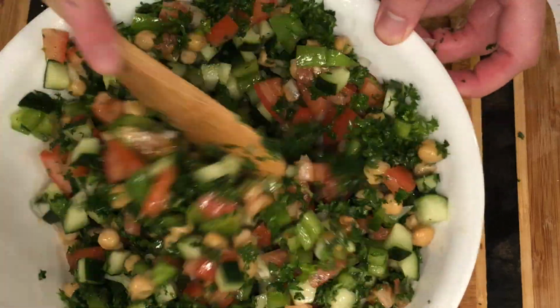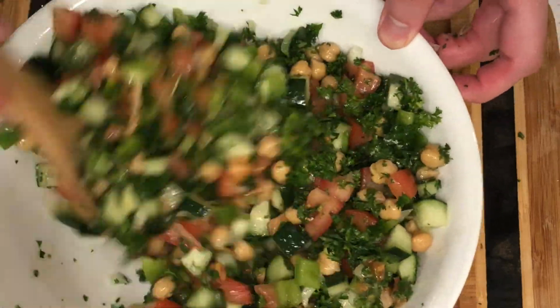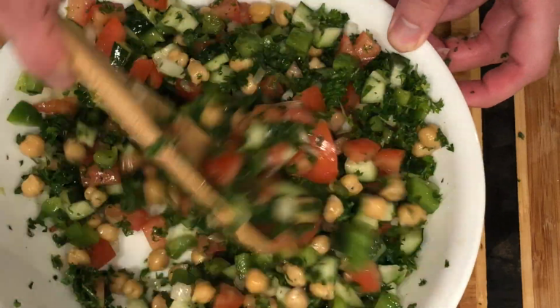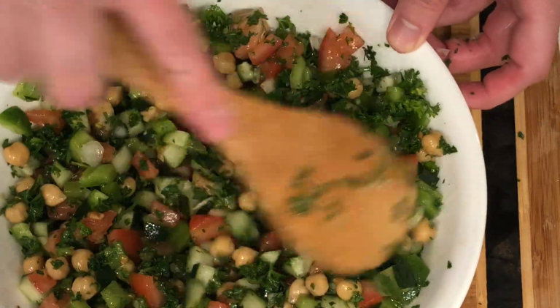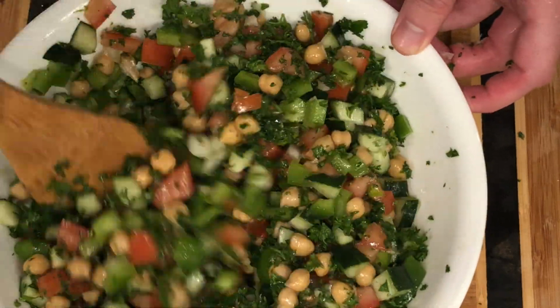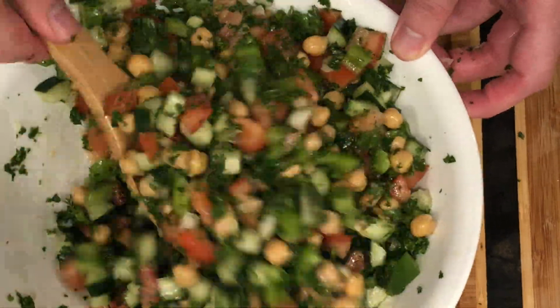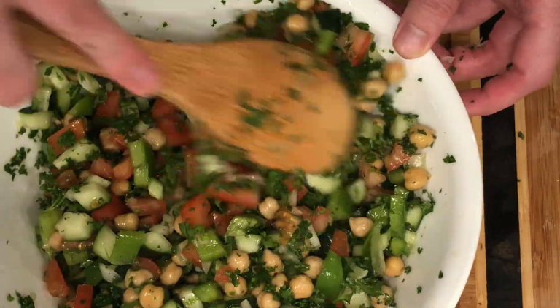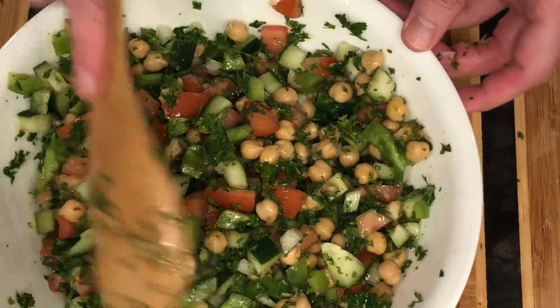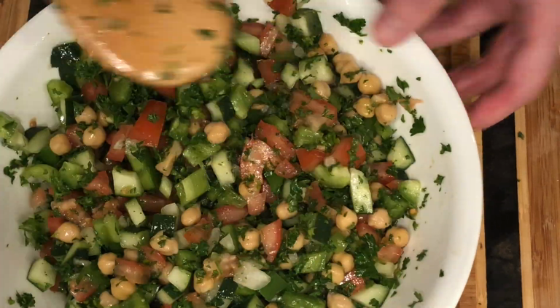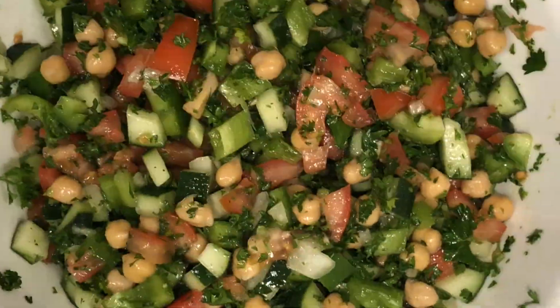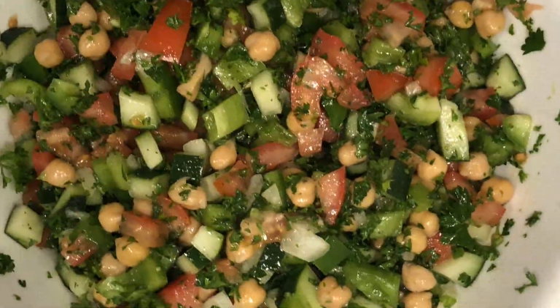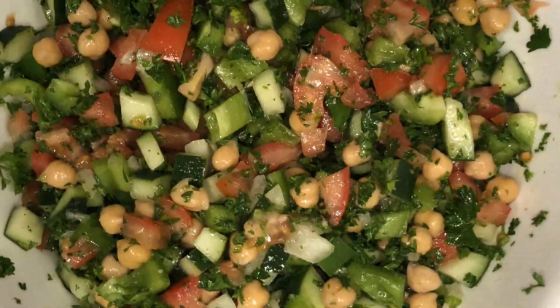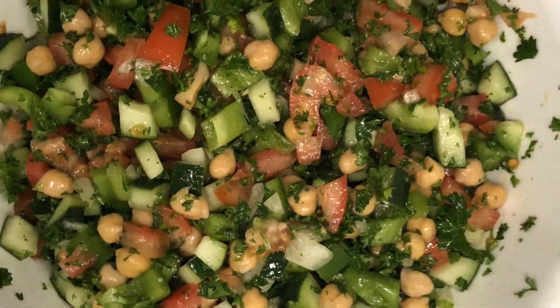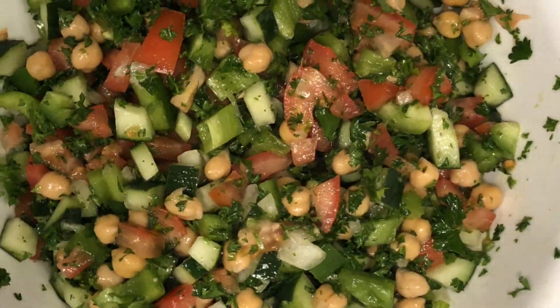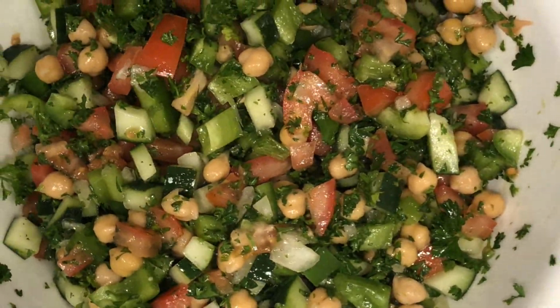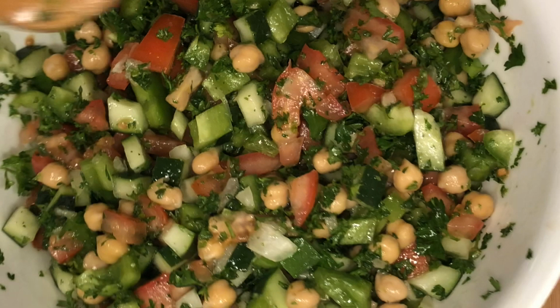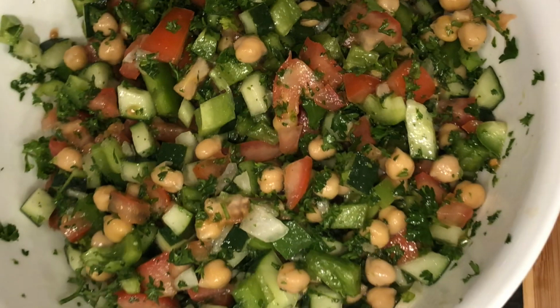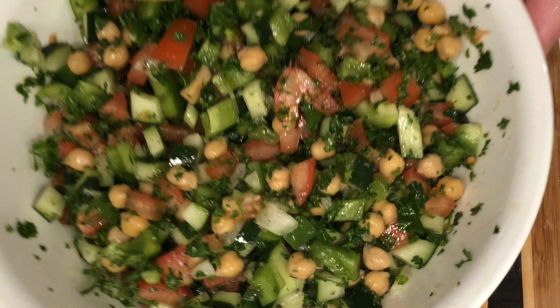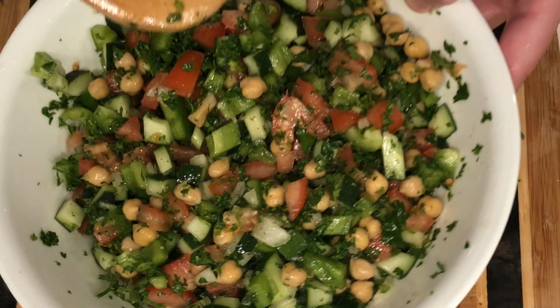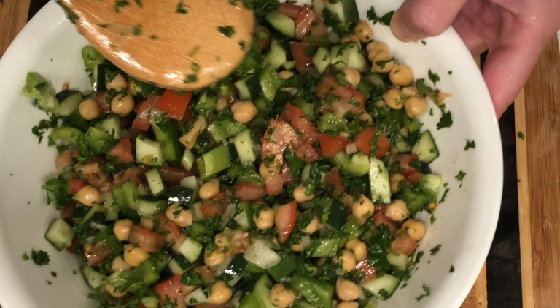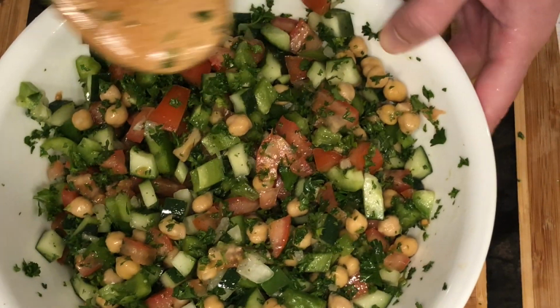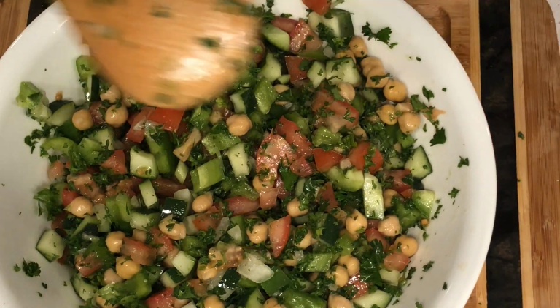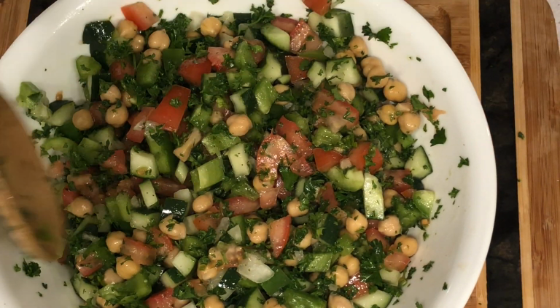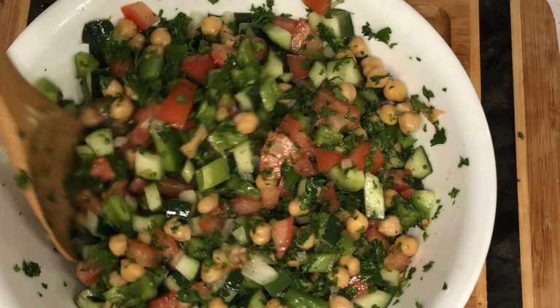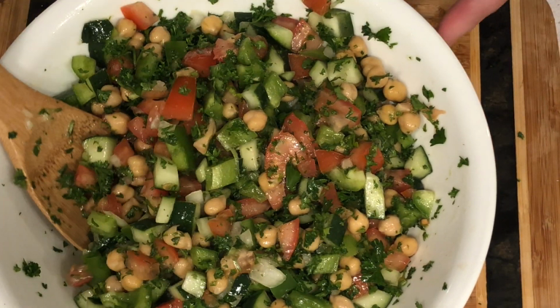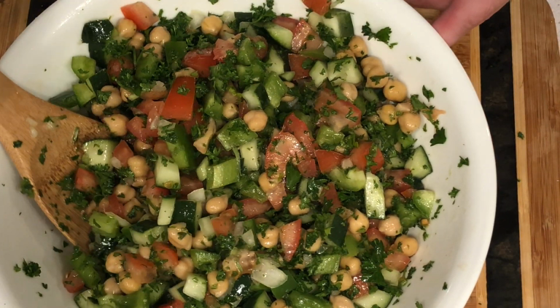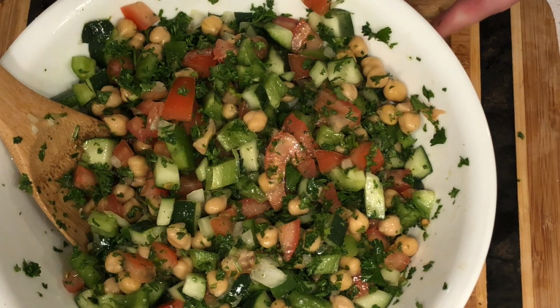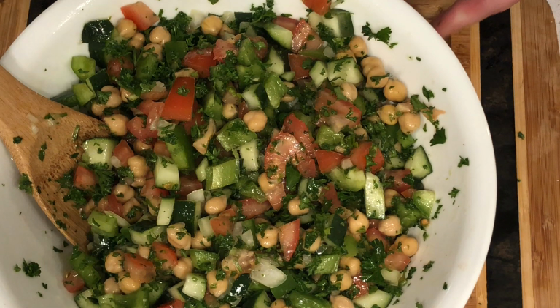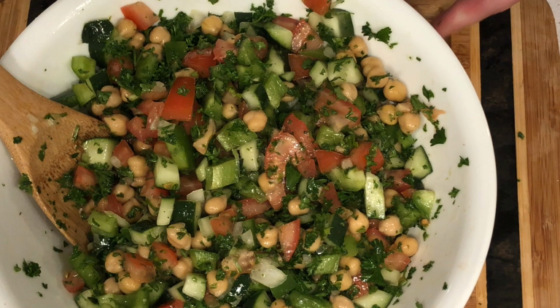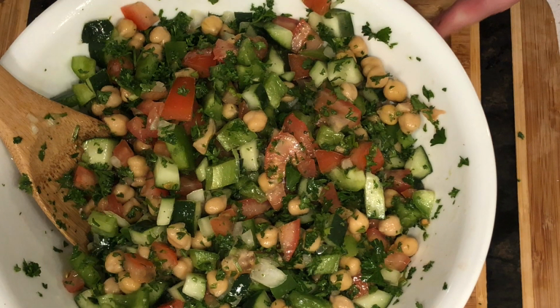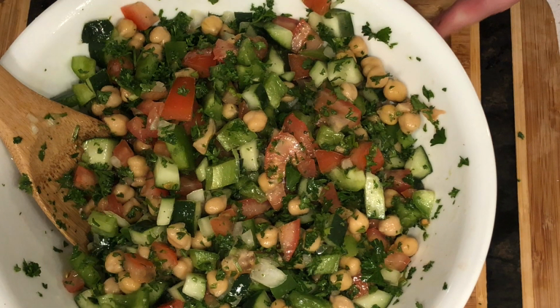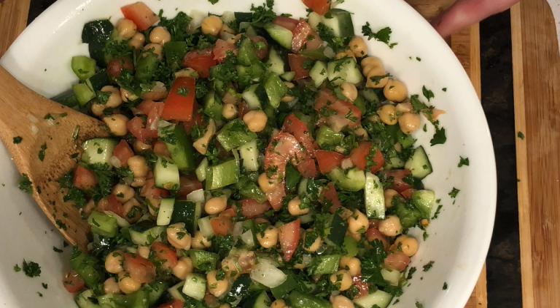And there you have it — chickpea salad! Give it a try, it's delicious. Let it marinate in the fridge and you will enjoy it so much. Thanks for watching.